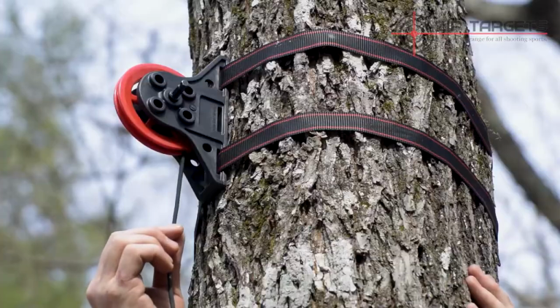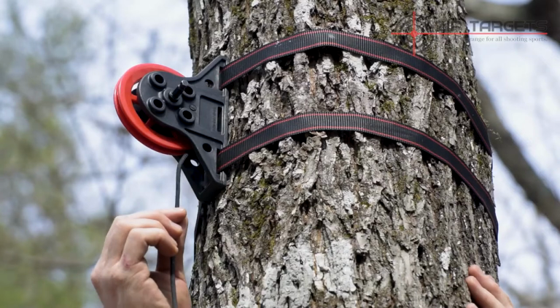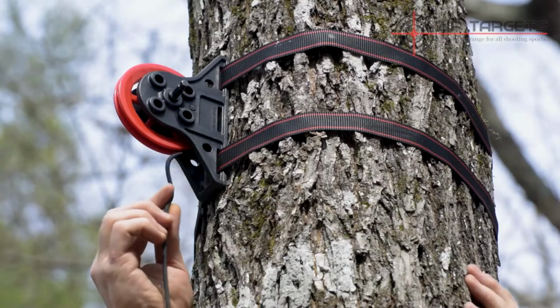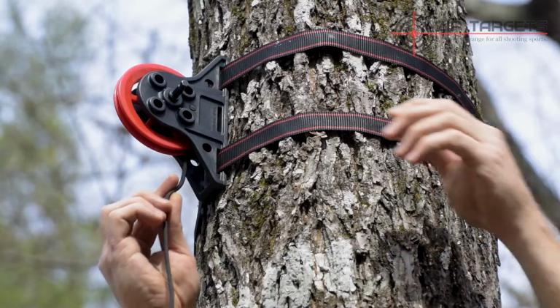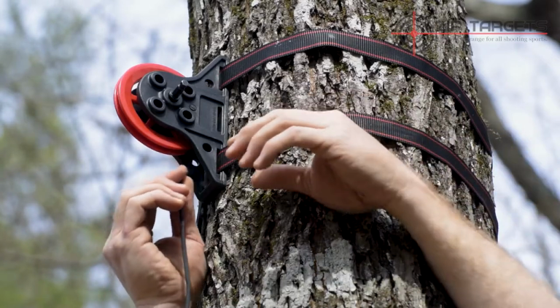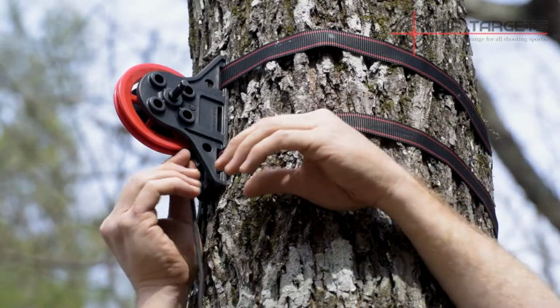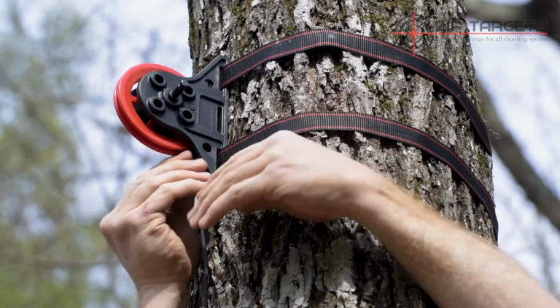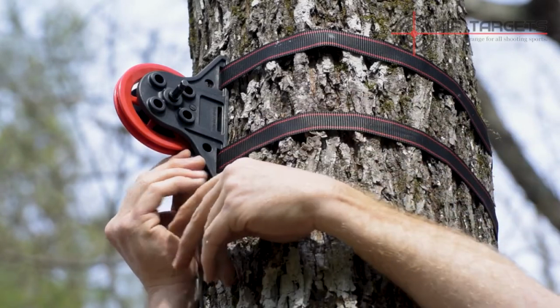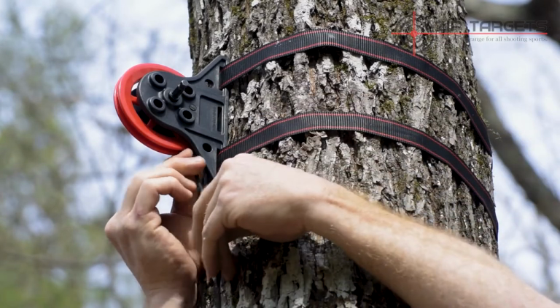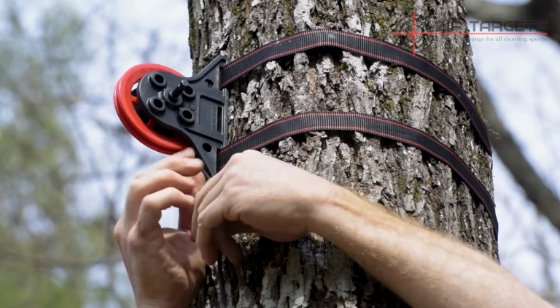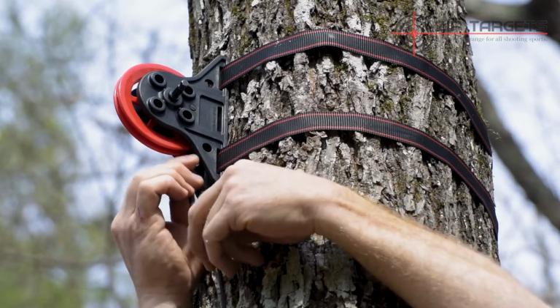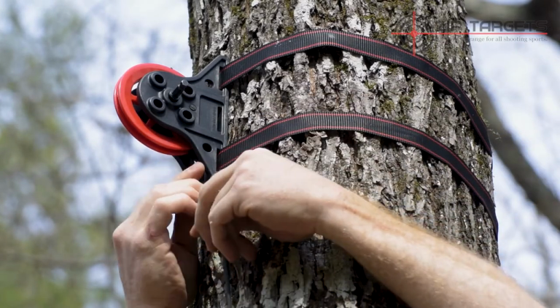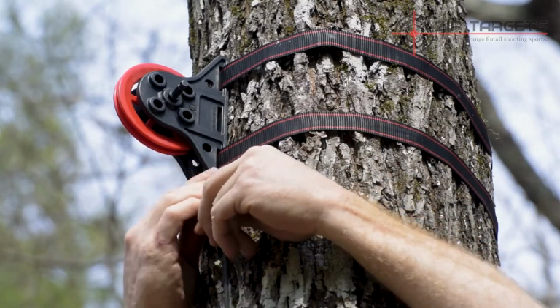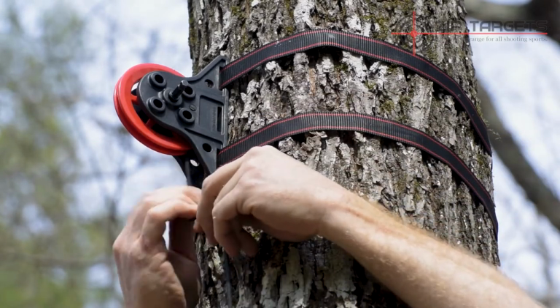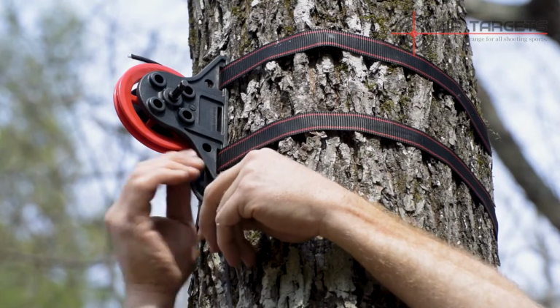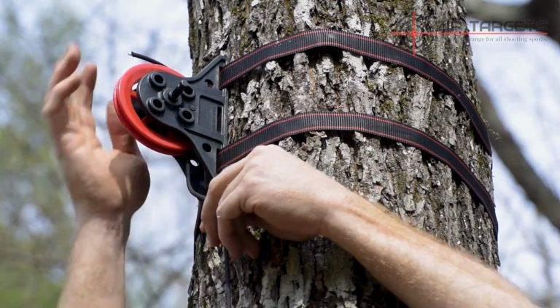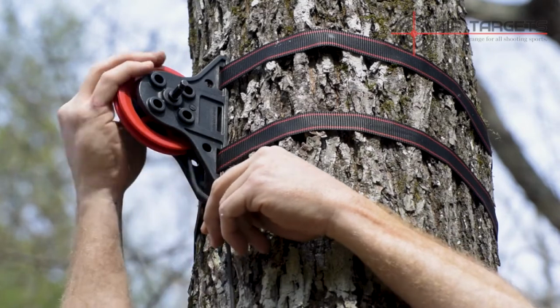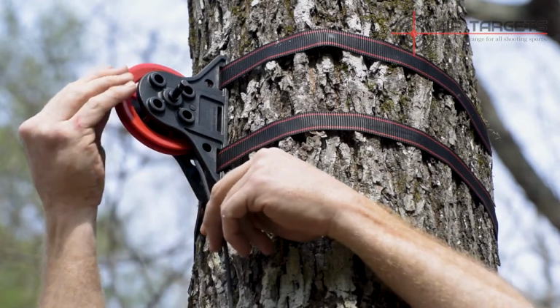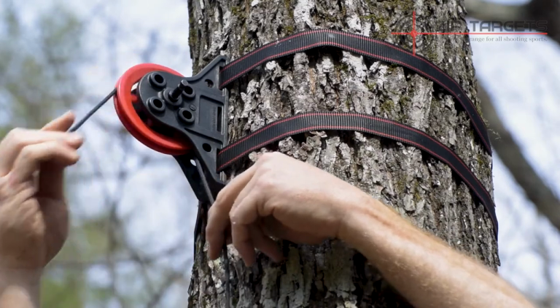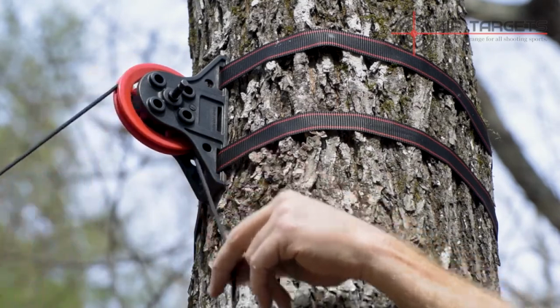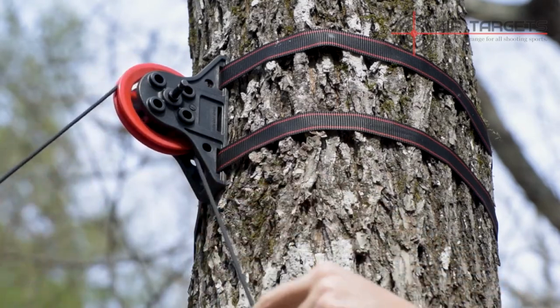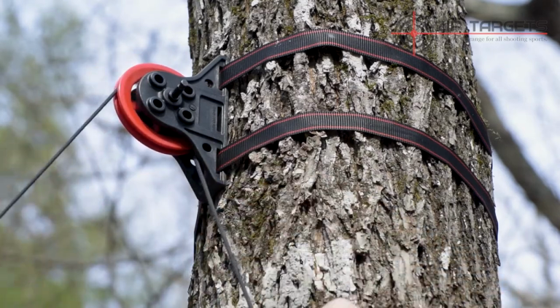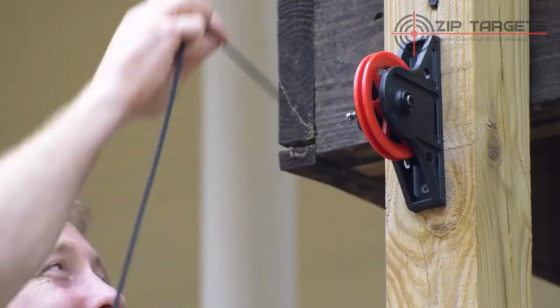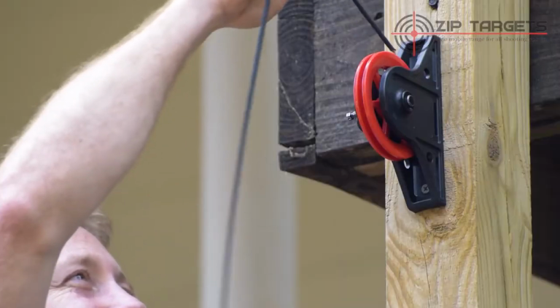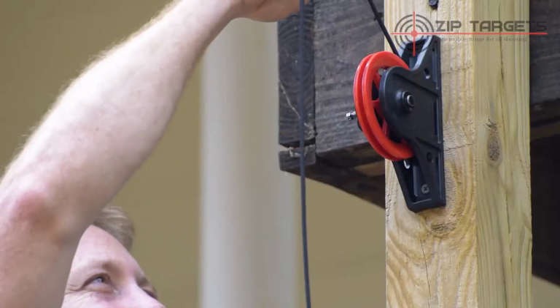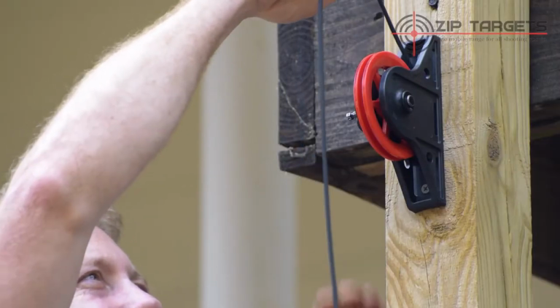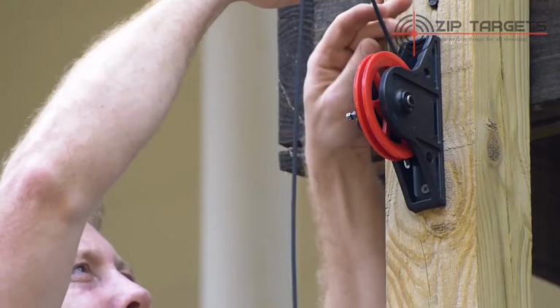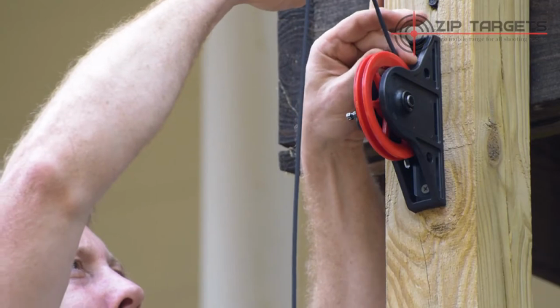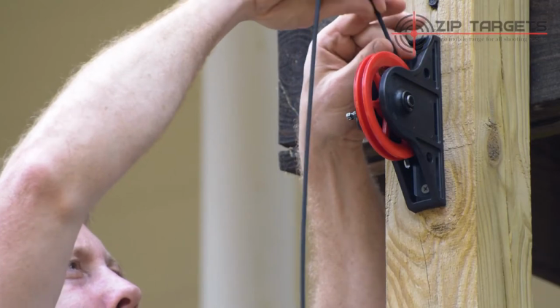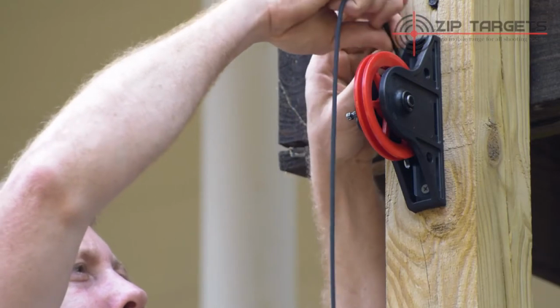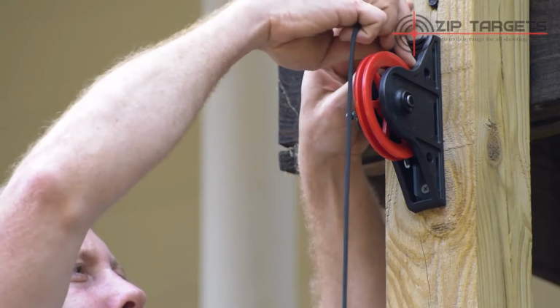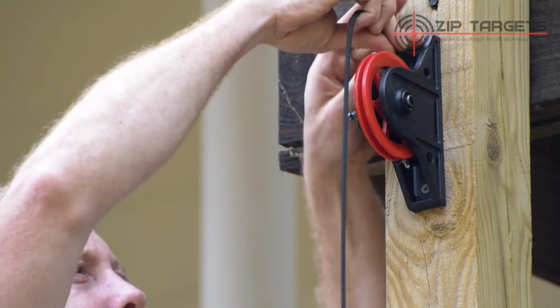Next, you run the paracord up through the backside of the pulley at the end of the range, then you run the paracord down through the backside of the pulley at the front of the range.